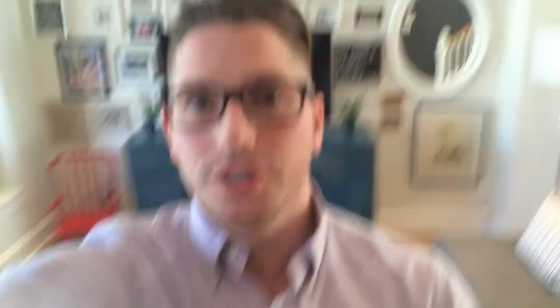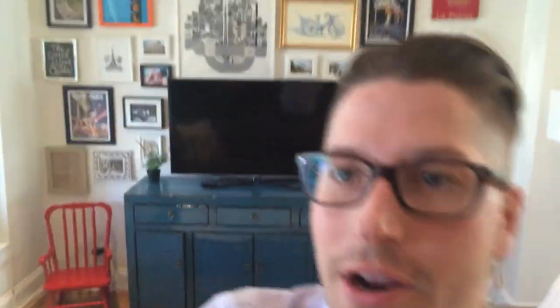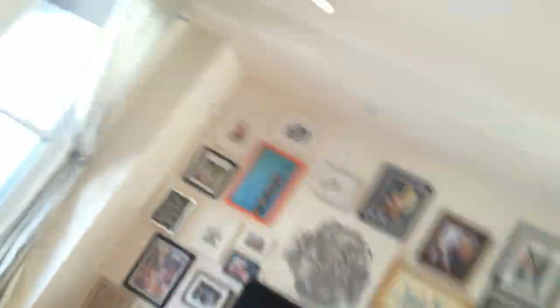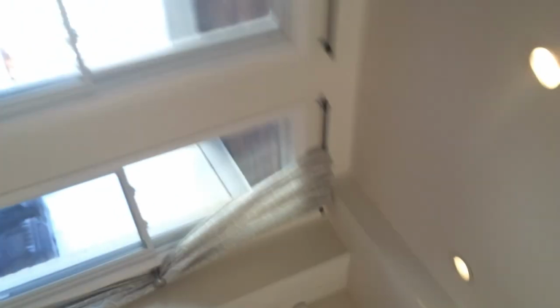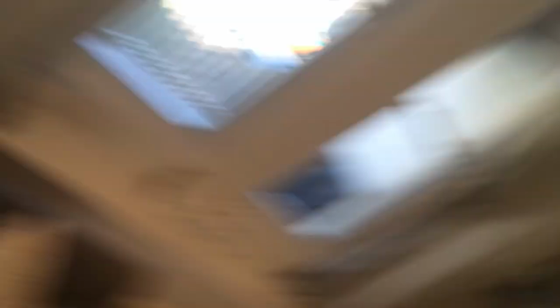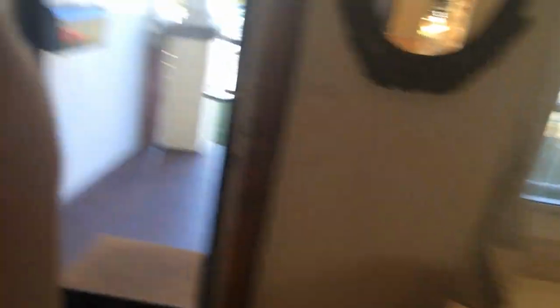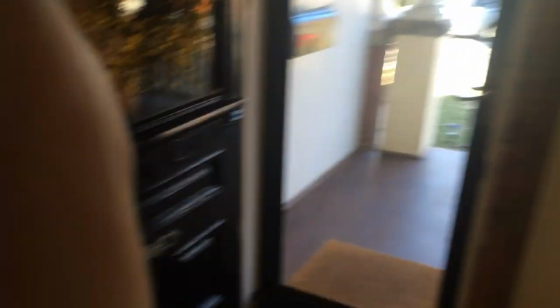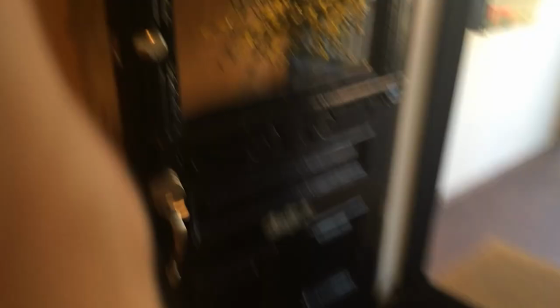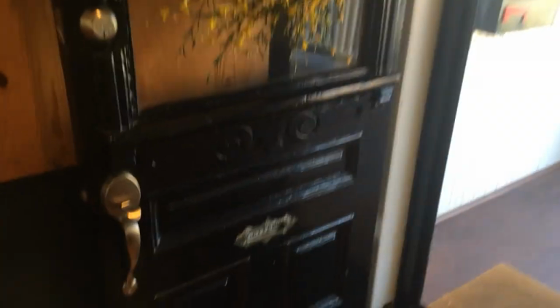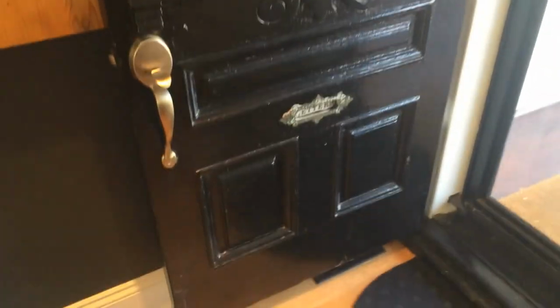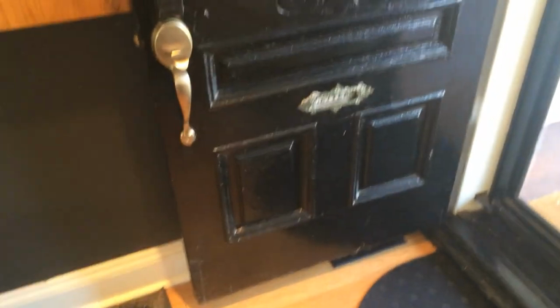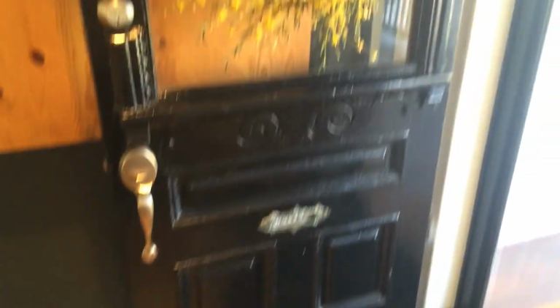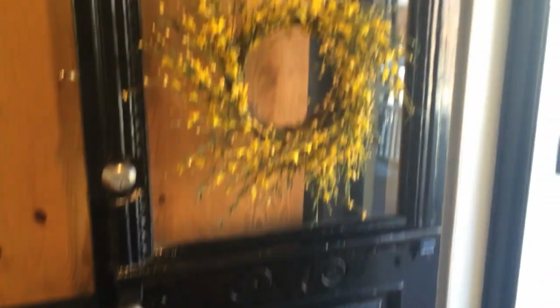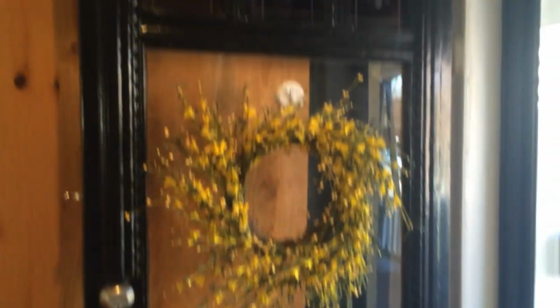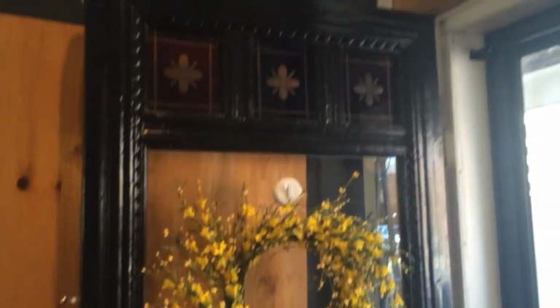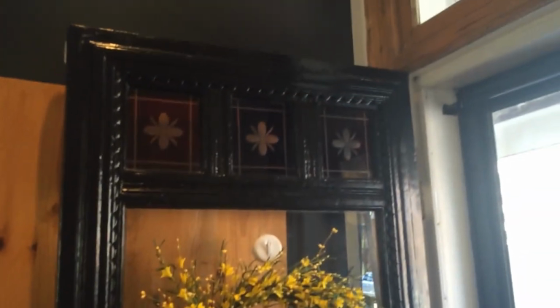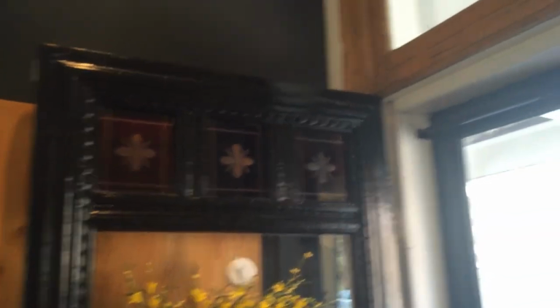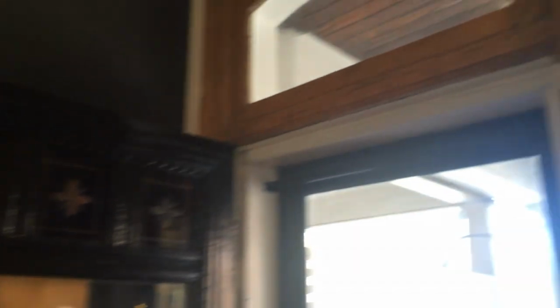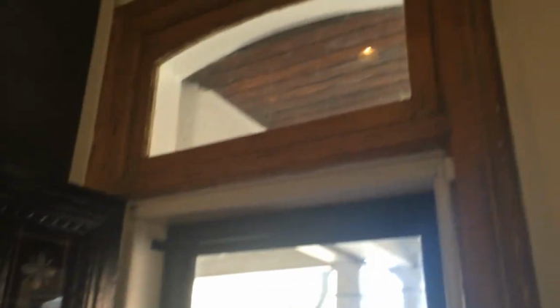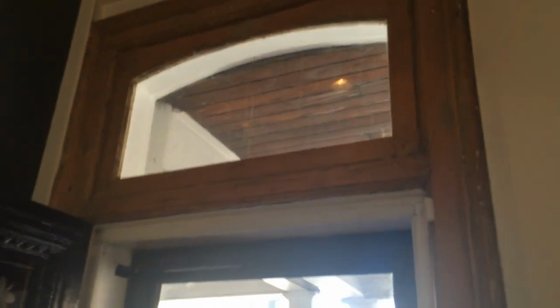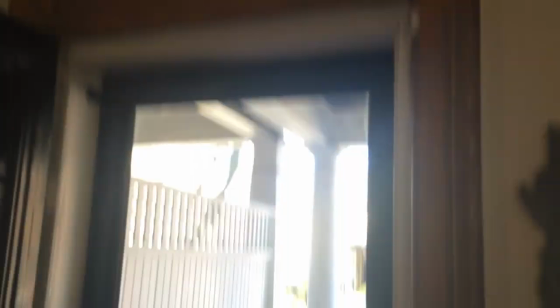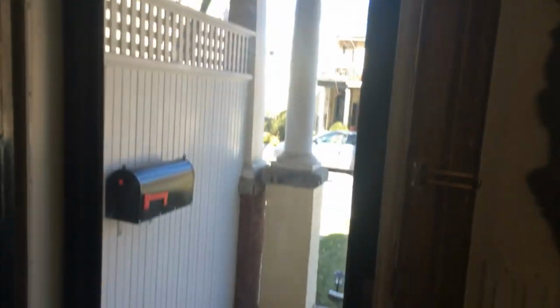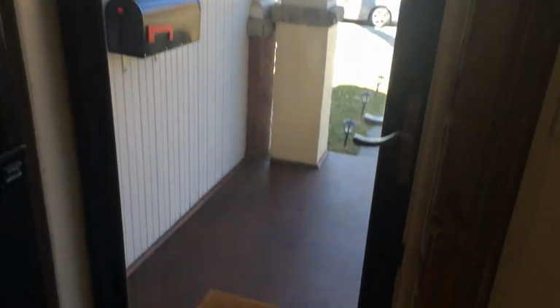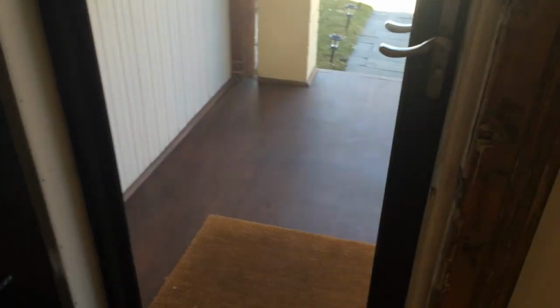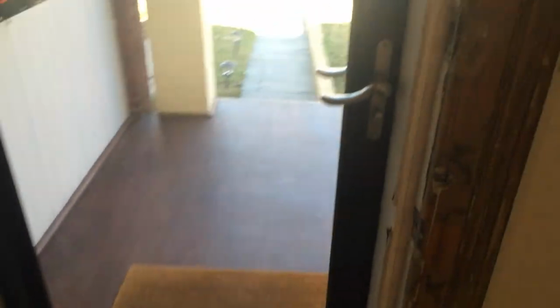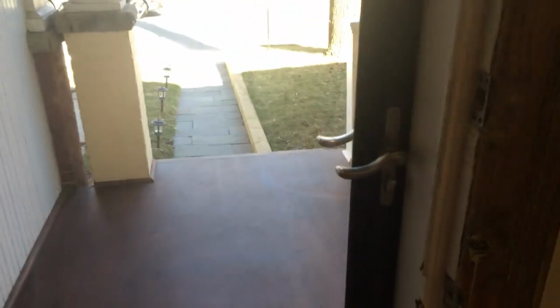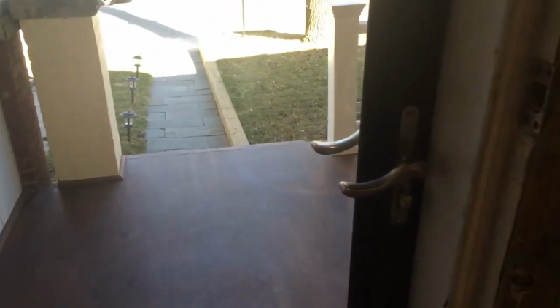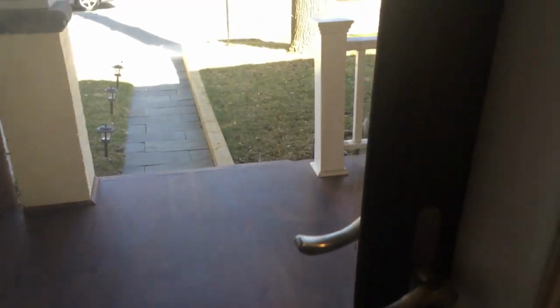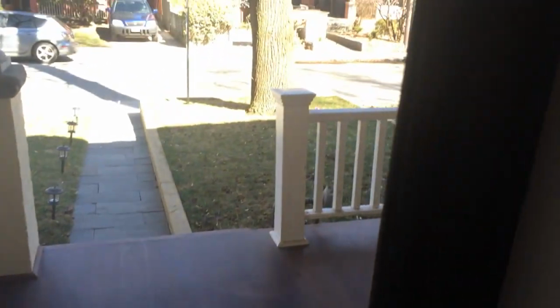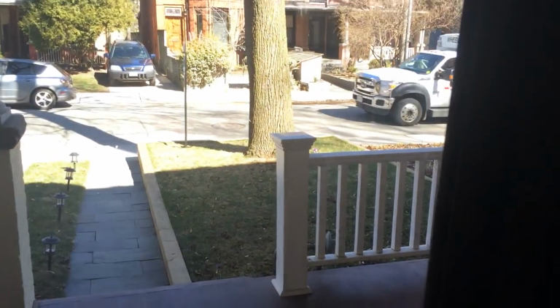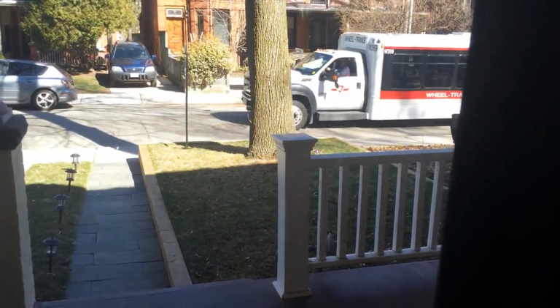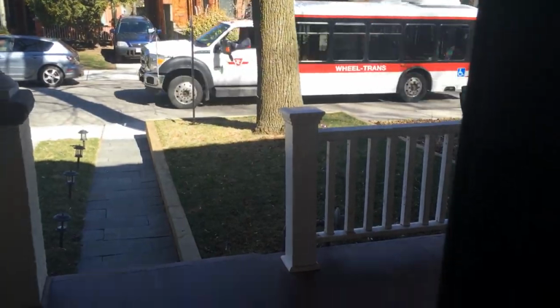Right from the get-go here, we have the original door. This house was built in 1880. Original door frame, beautiful walk-up, nice lawn.